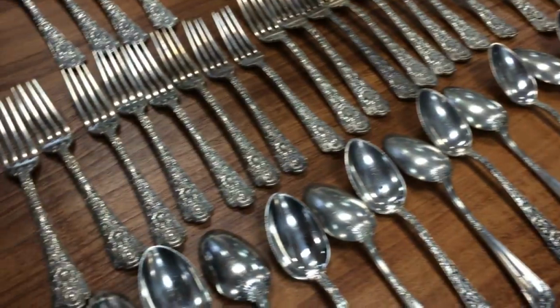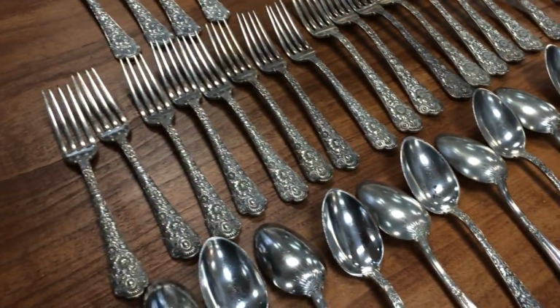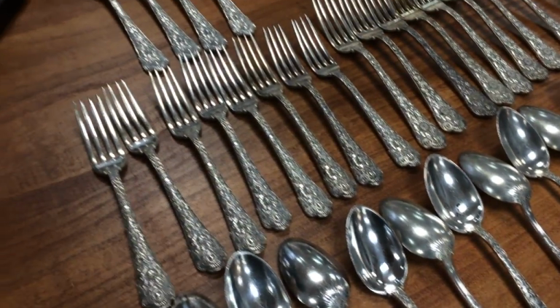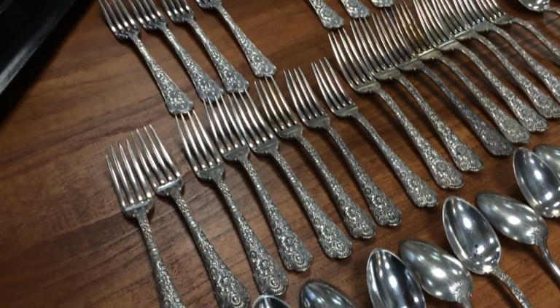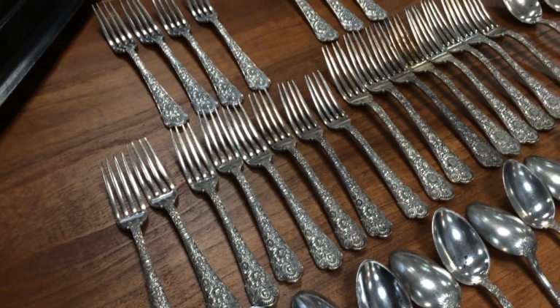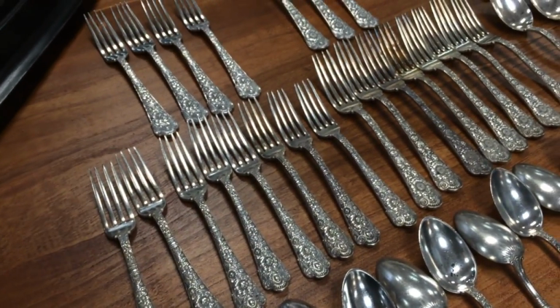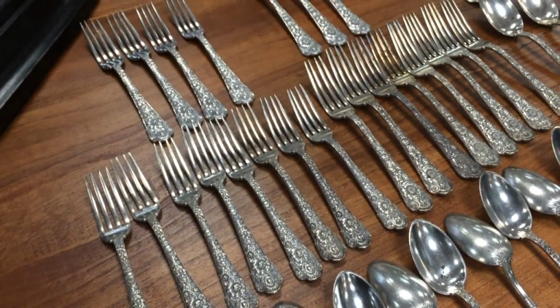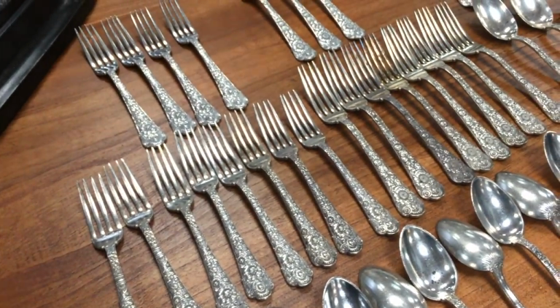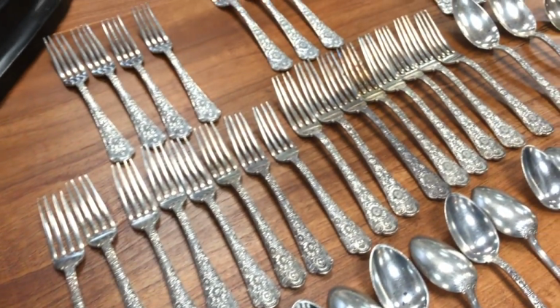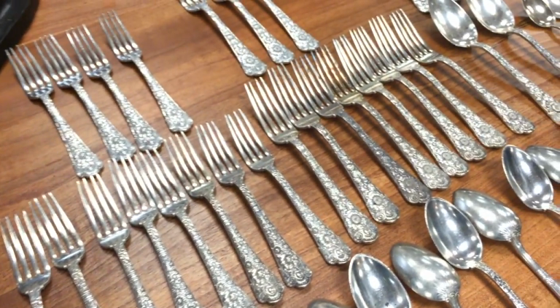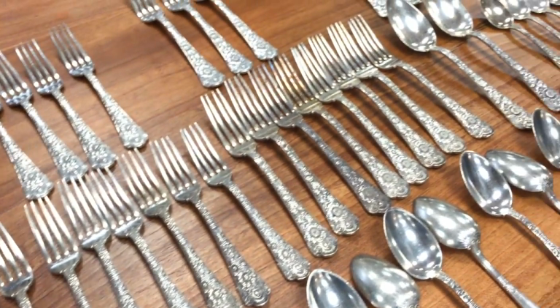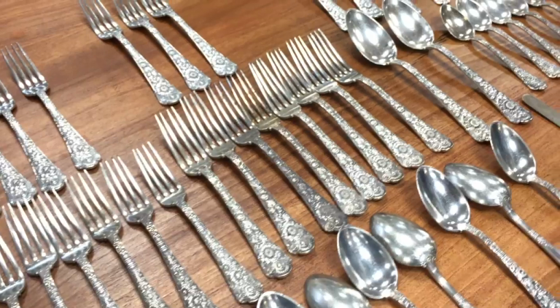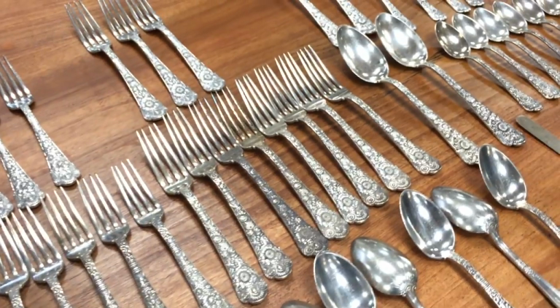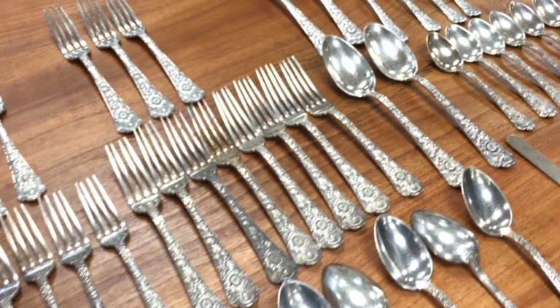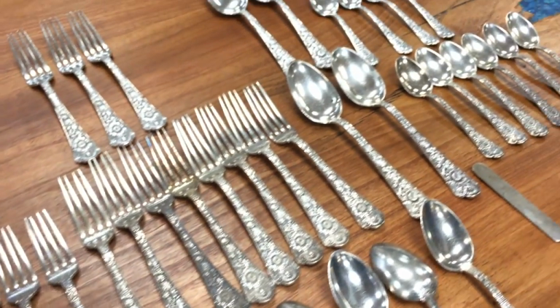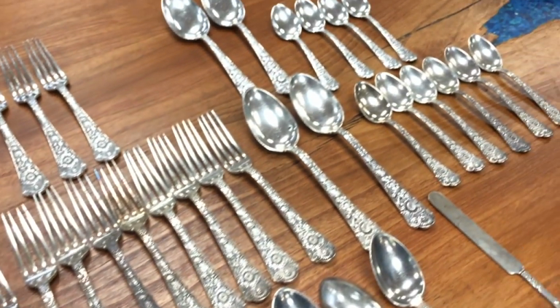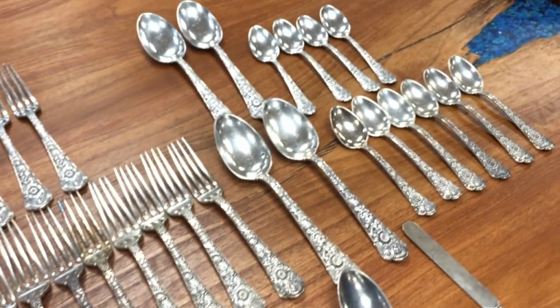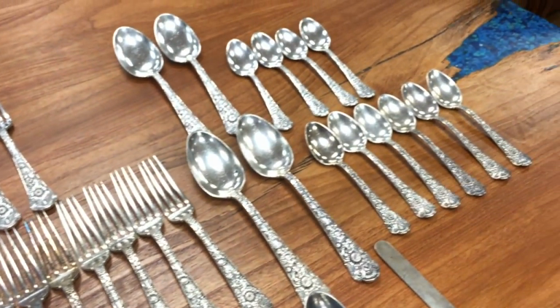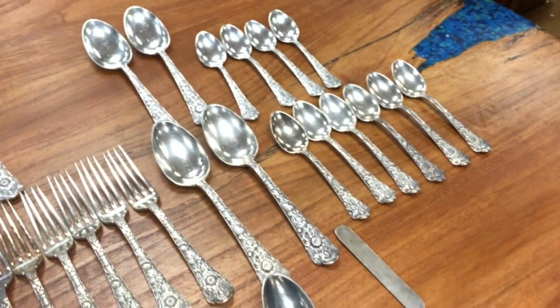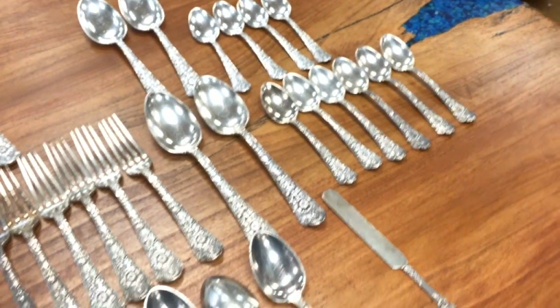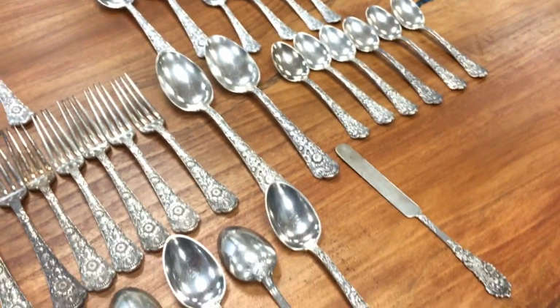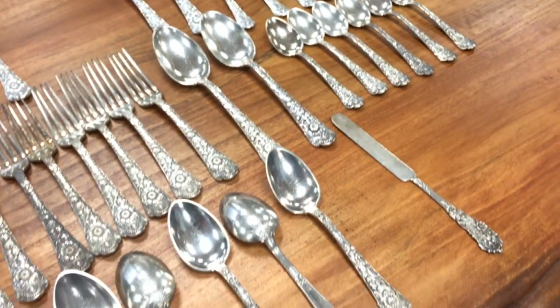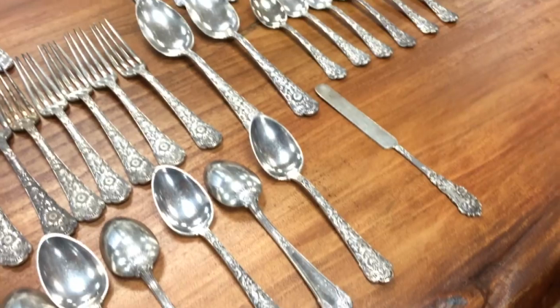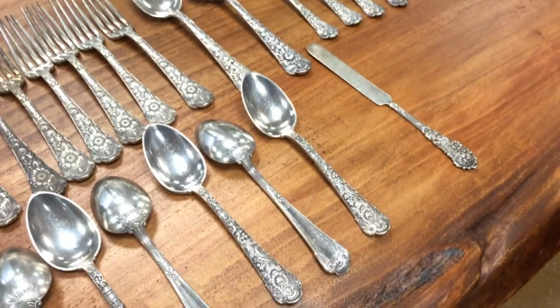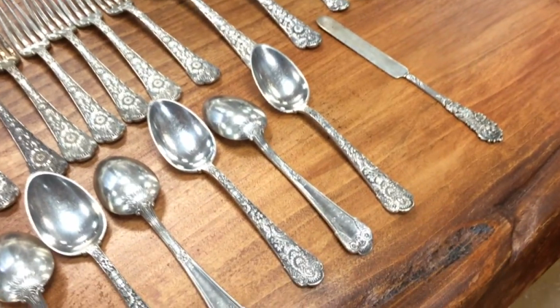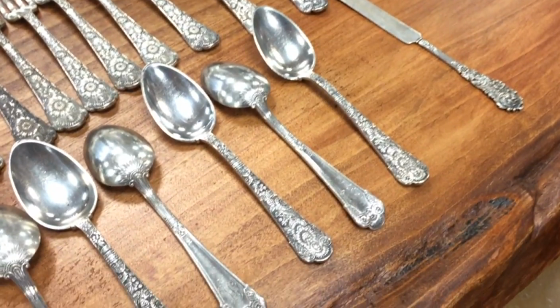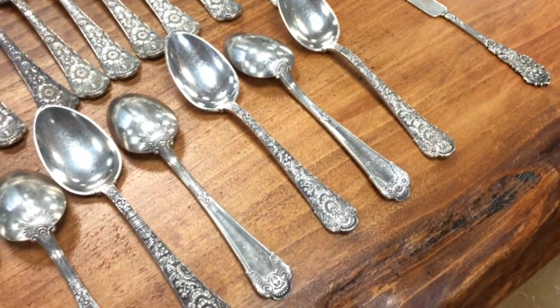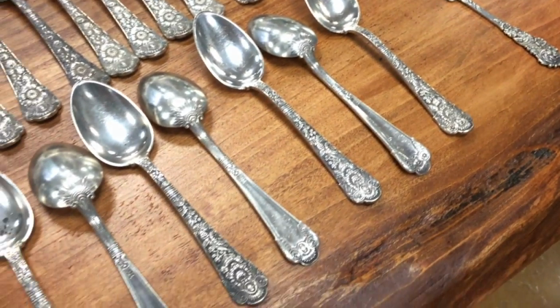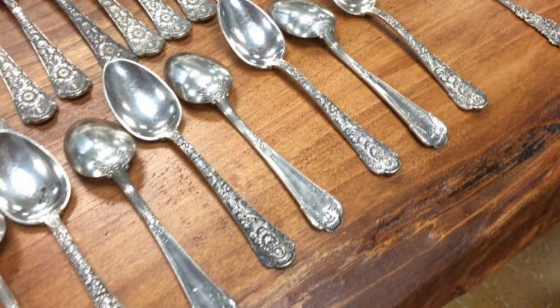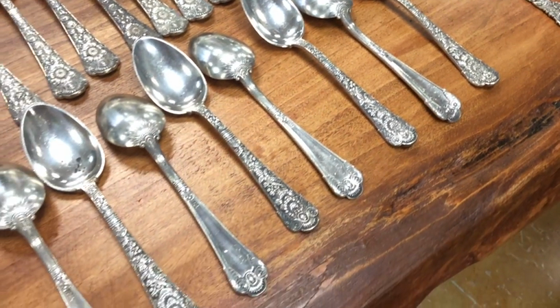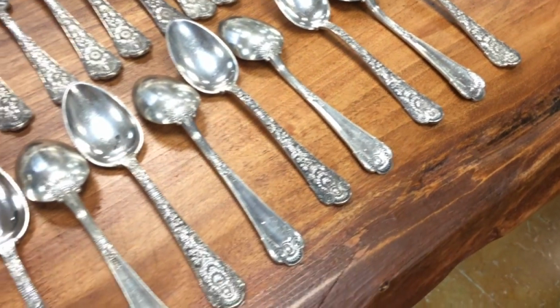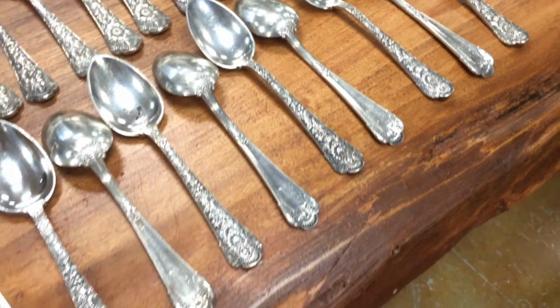One of the things about this is that it is heavy. This dinner fork weighs 2 and 3 quarter ounces of sterling silver. When you pick up a fork or a spoon, one of your first thoughts is, my gosh, this is substantial.